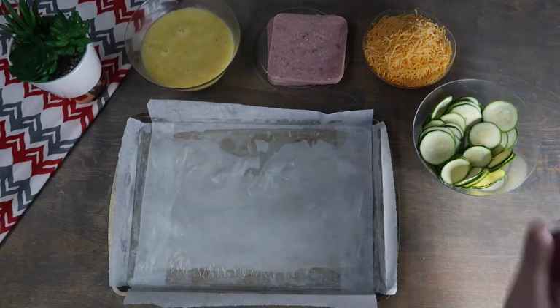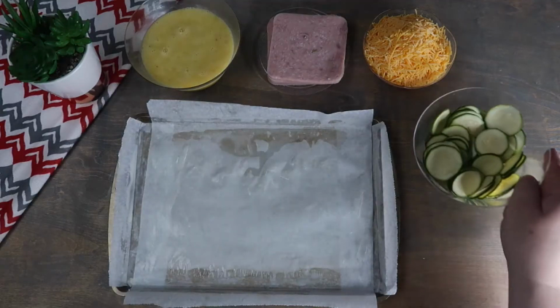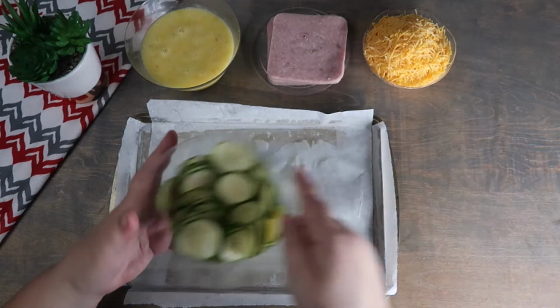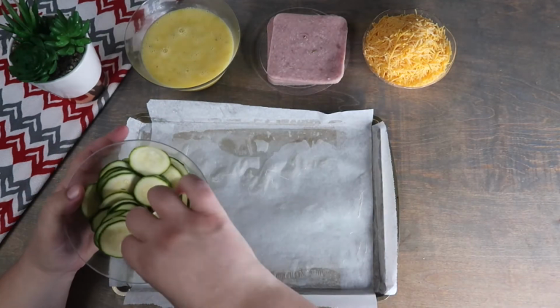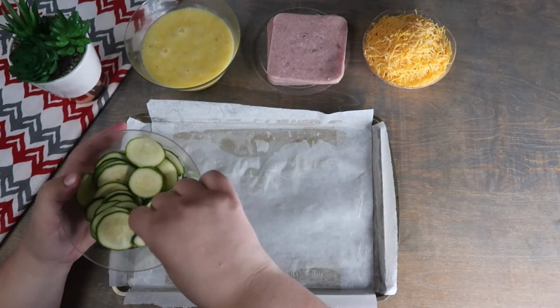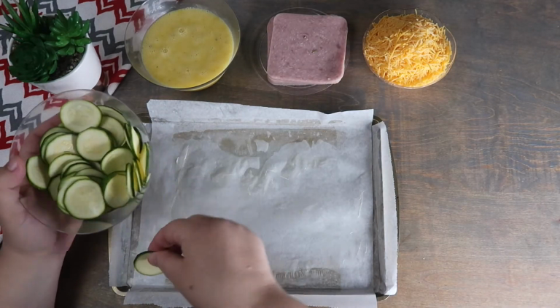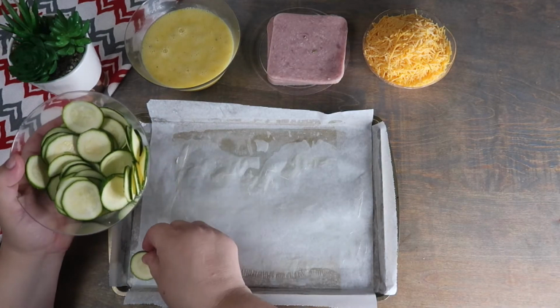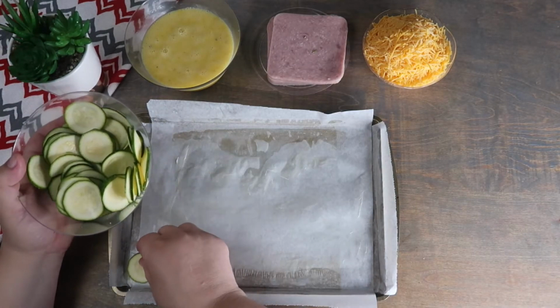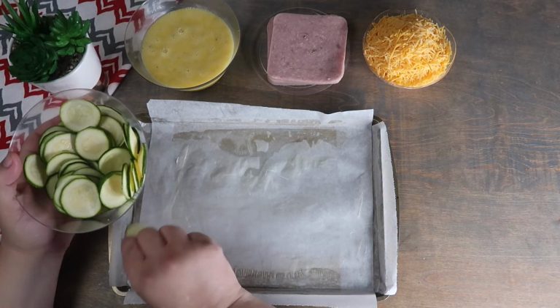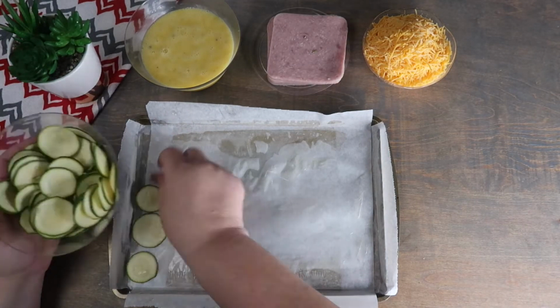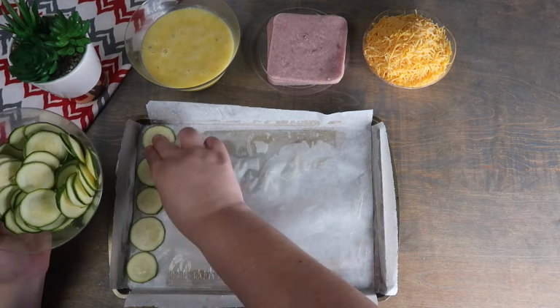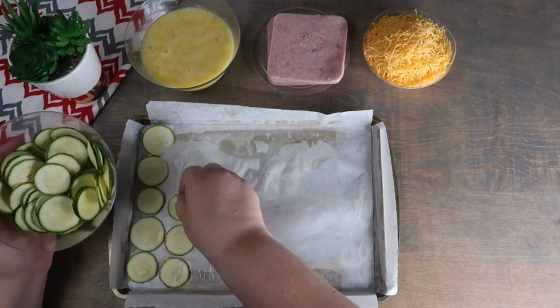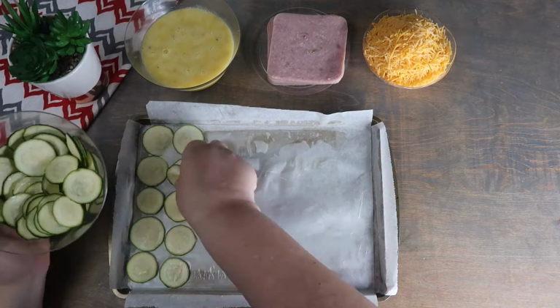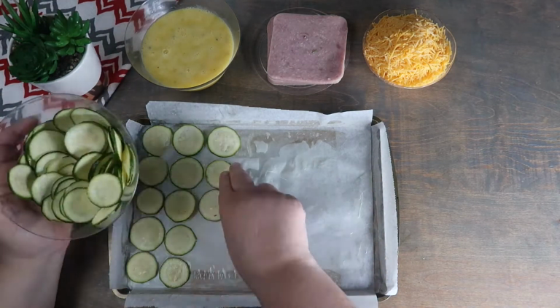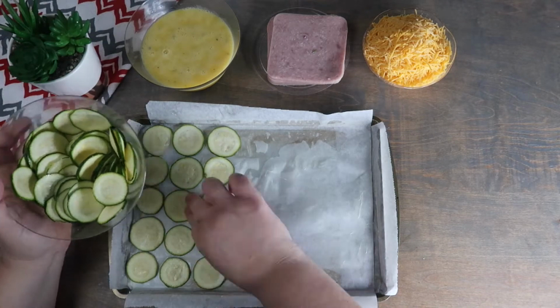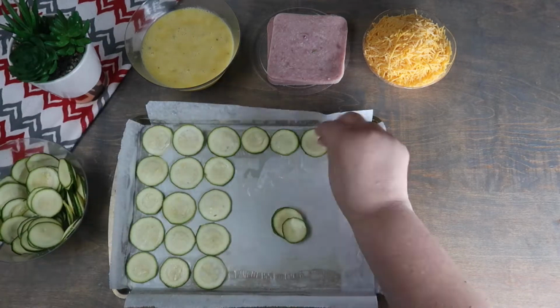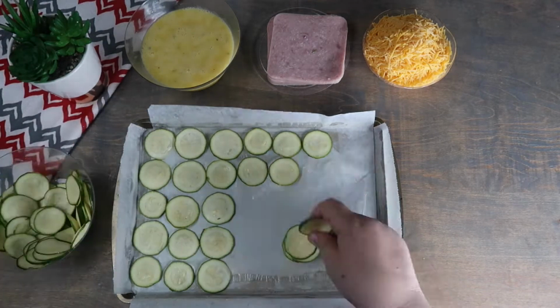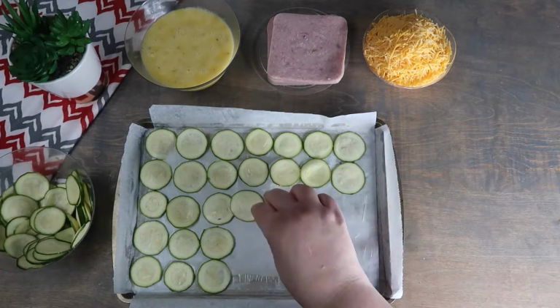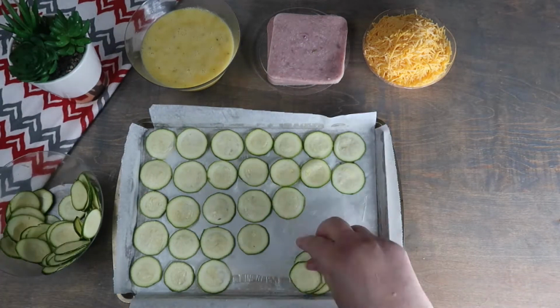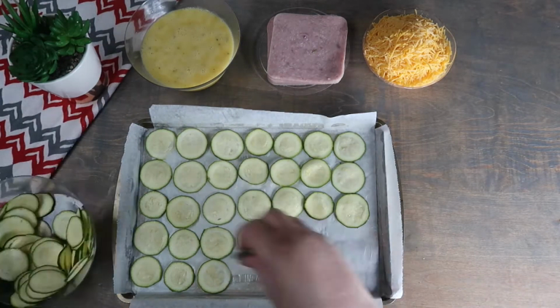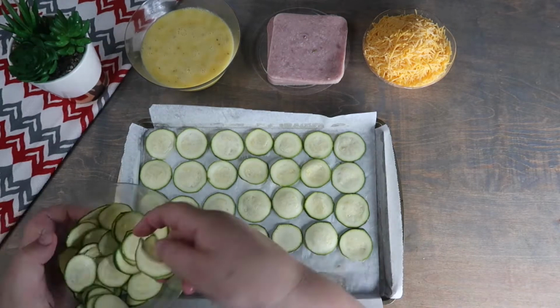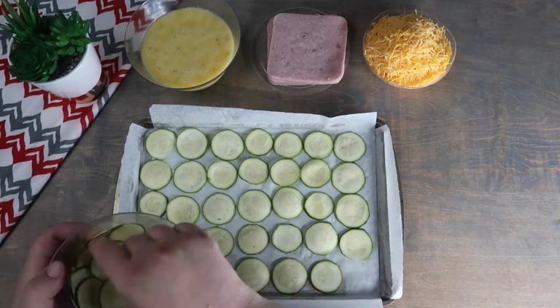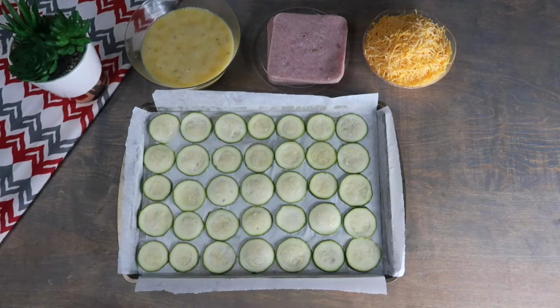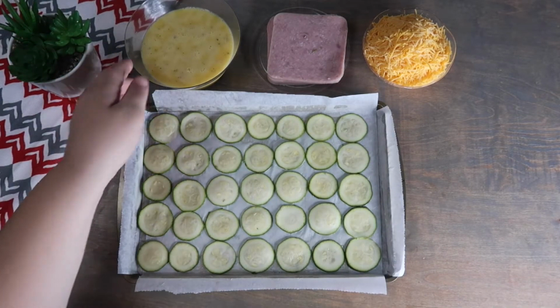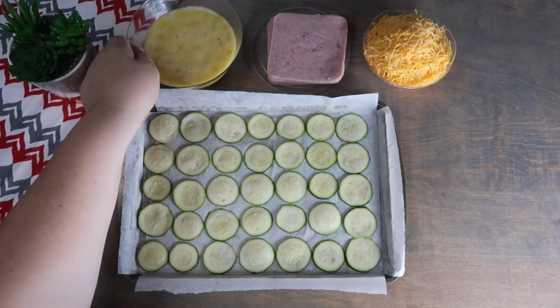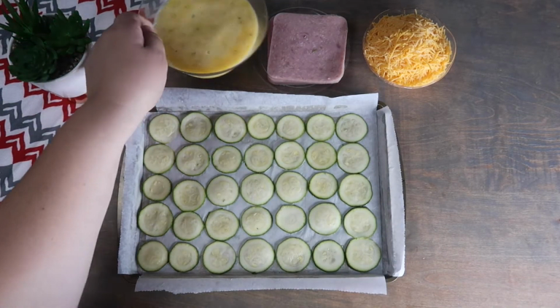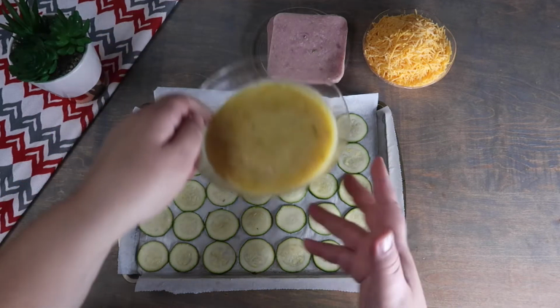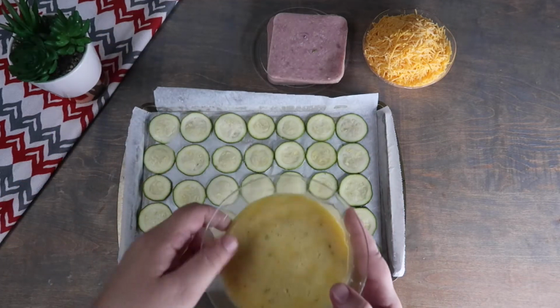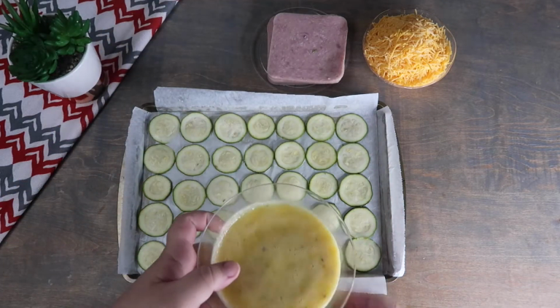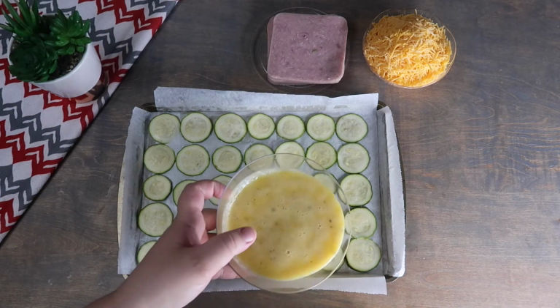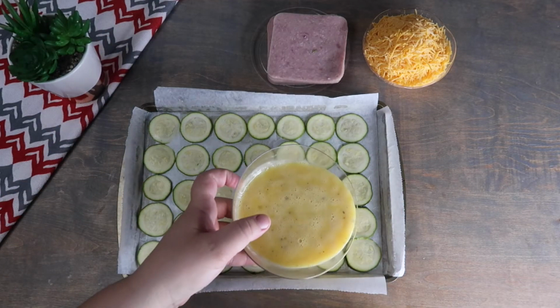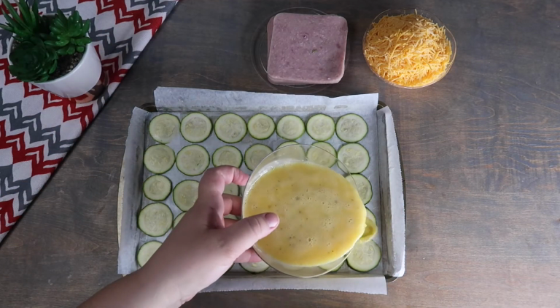In a parchment paper lined baking sheet, we're going to line the bottom with our zucchini slices. Over the zucchini slices, we are going to slowly and carefully pour our egg mixture.